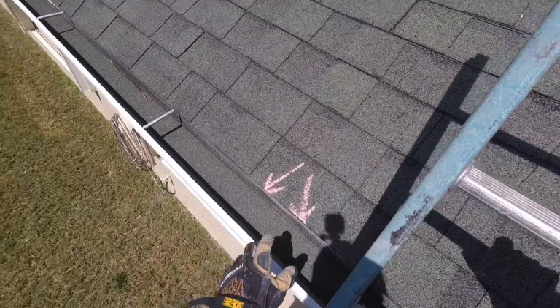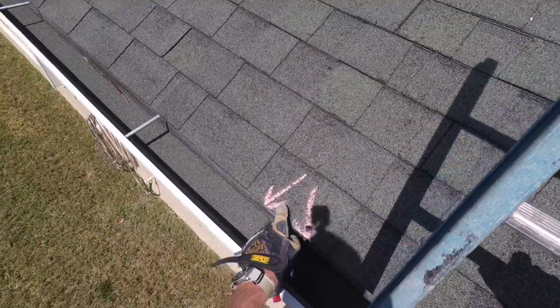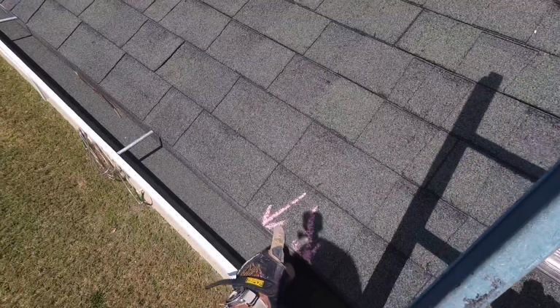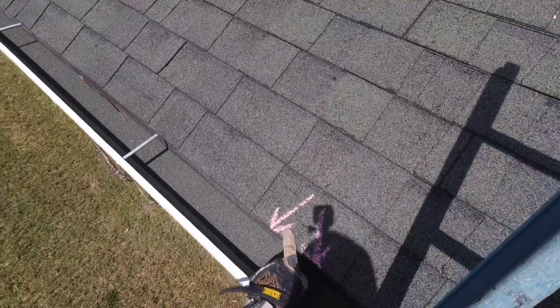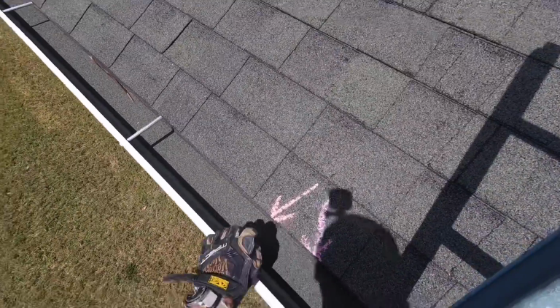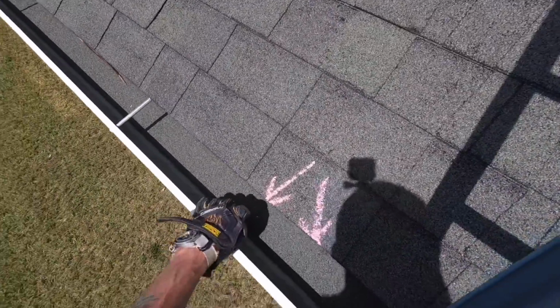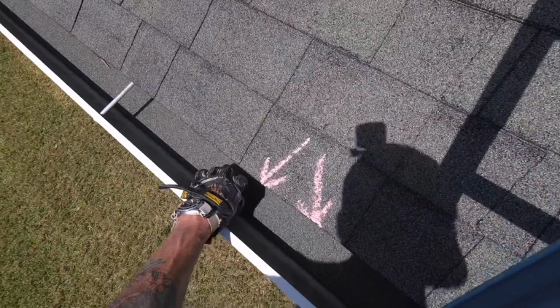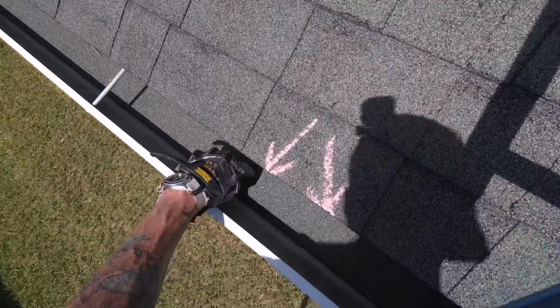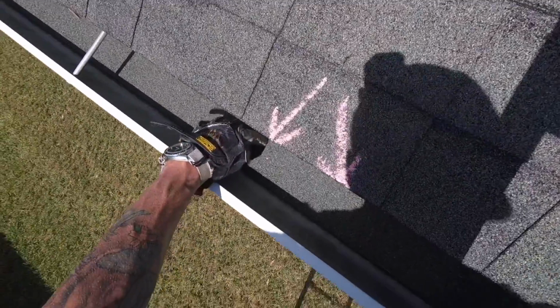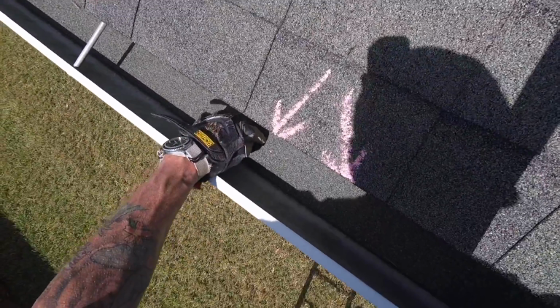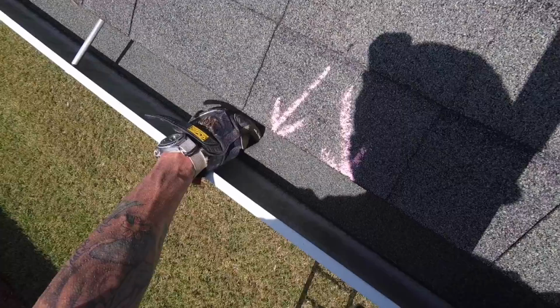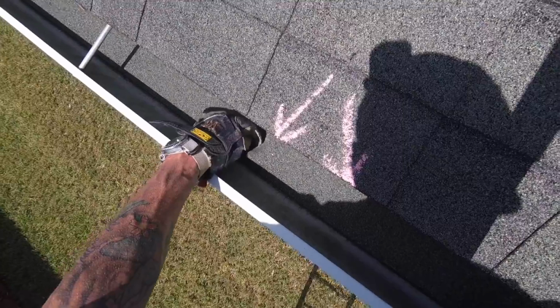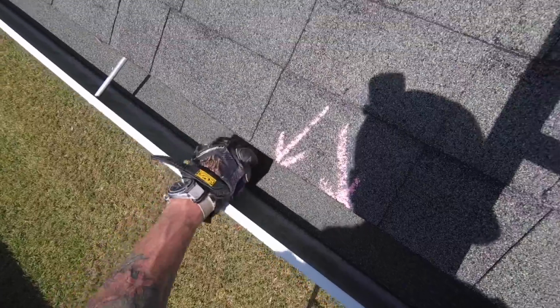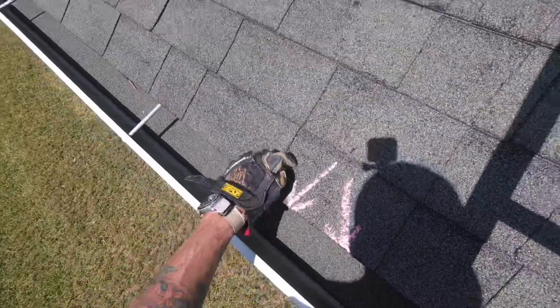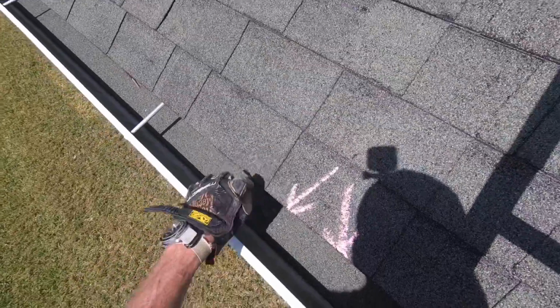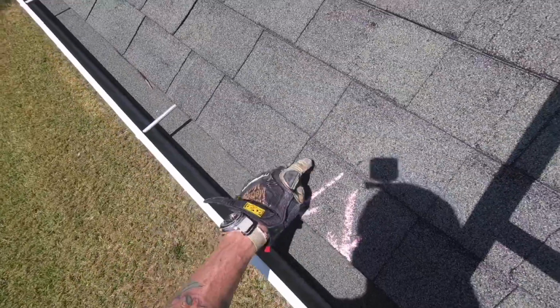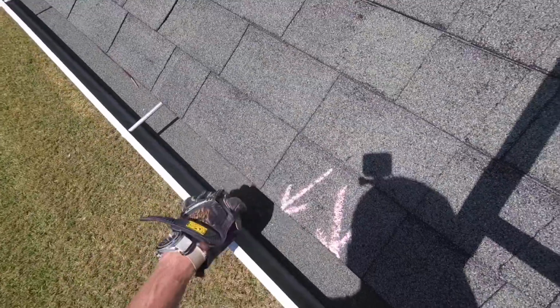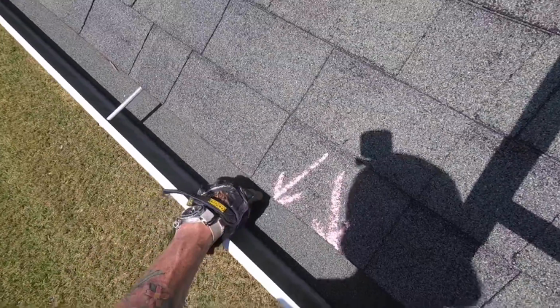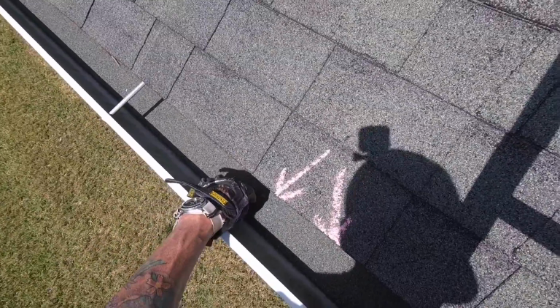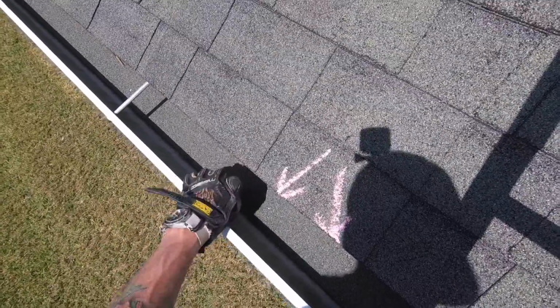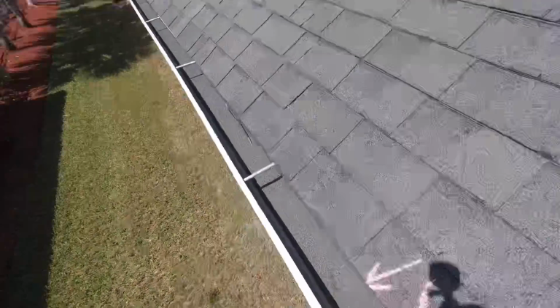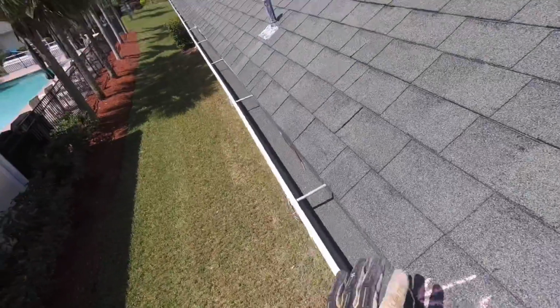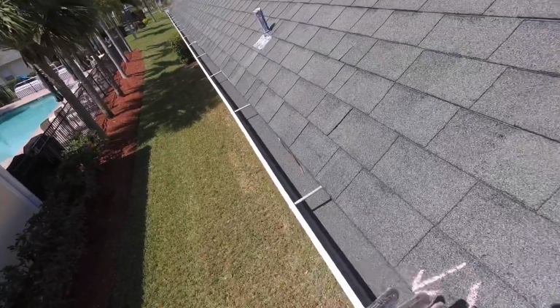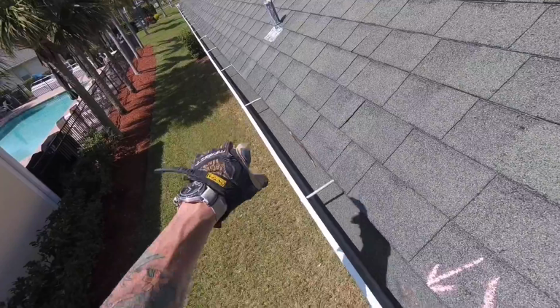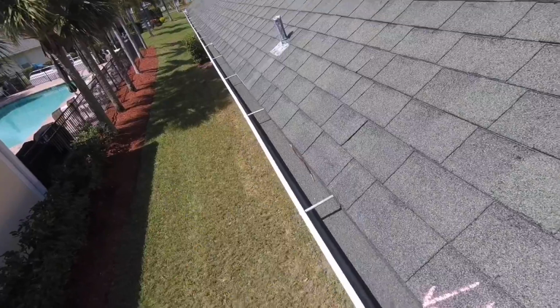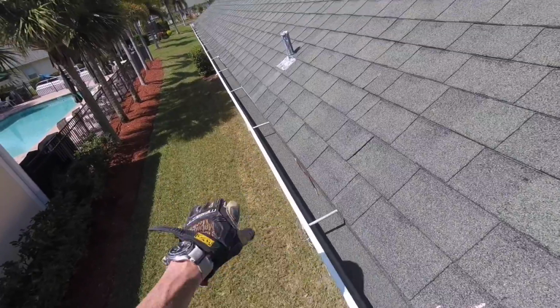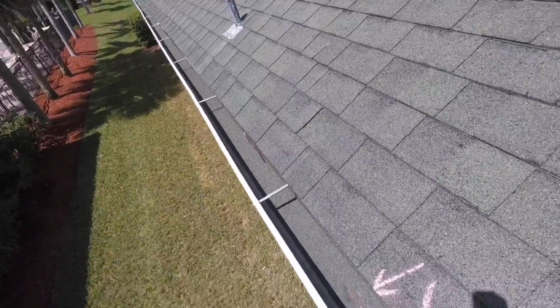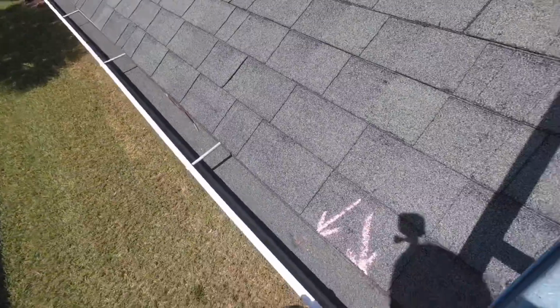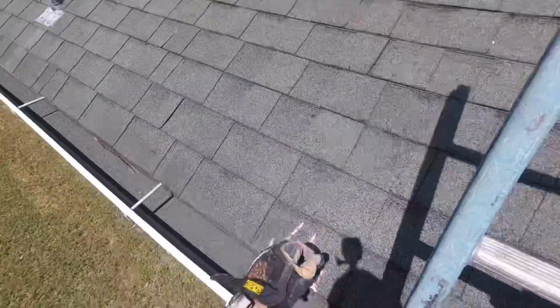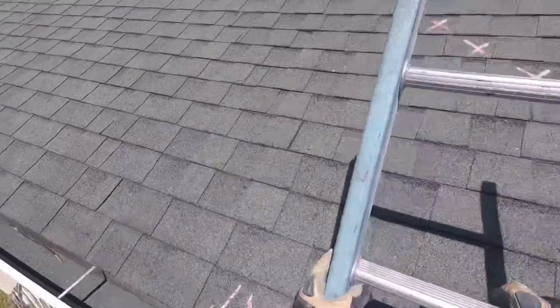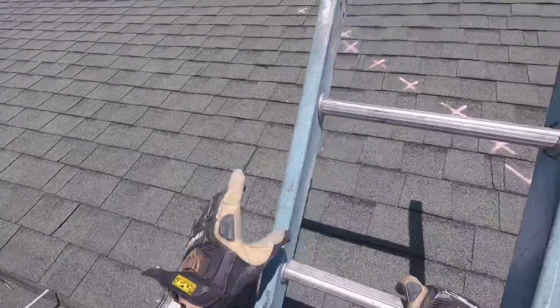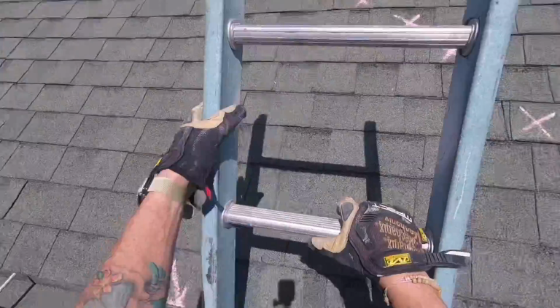The other really important reminder is to talk about what I find in the gutters. Just look how much of the granules from the shingles have washed off and have landed in the gutters — literally full from end to end. We'll talk more about the granules in just one moment.